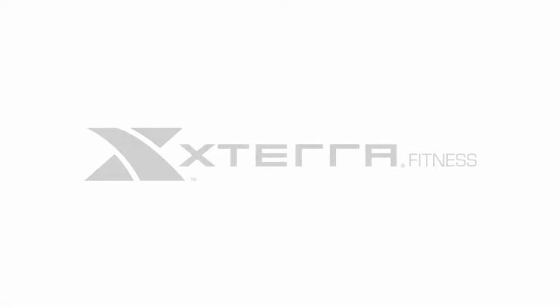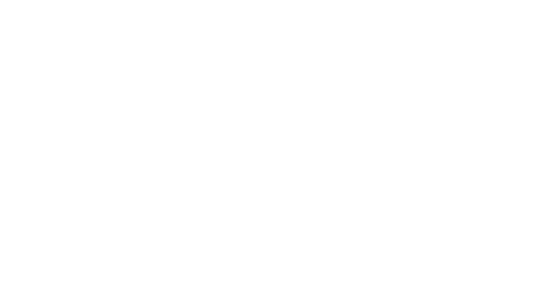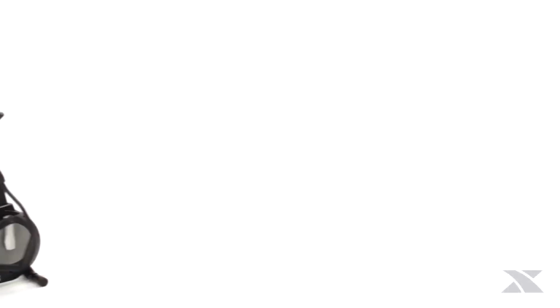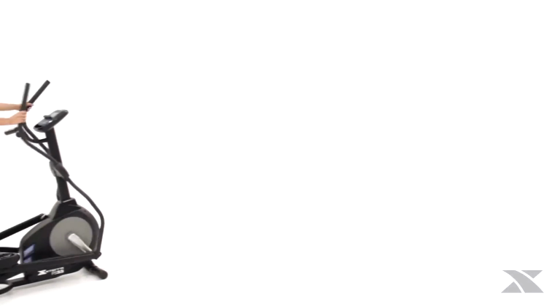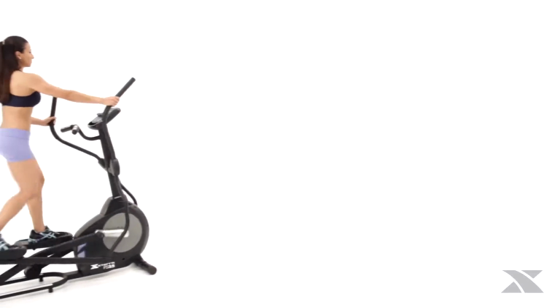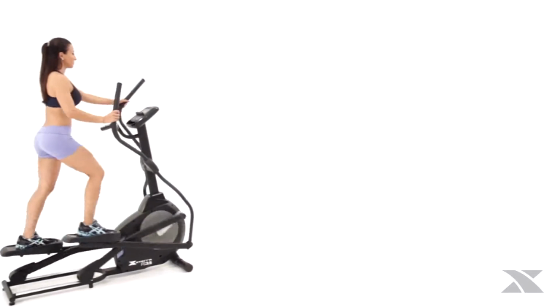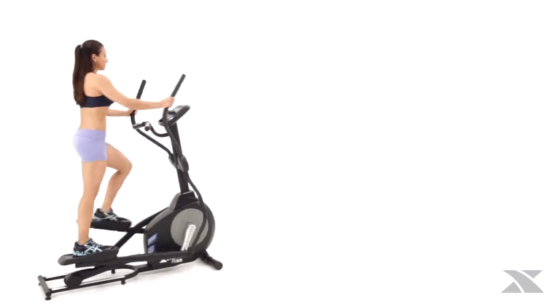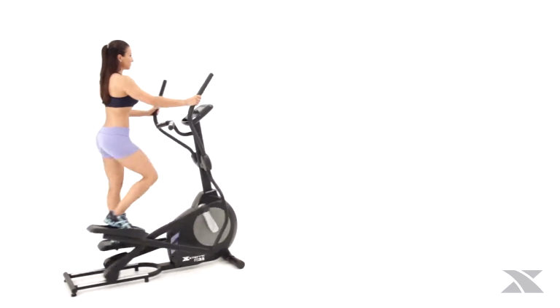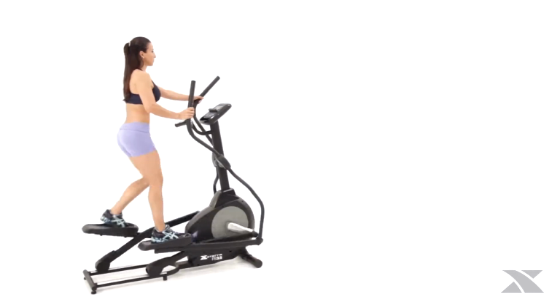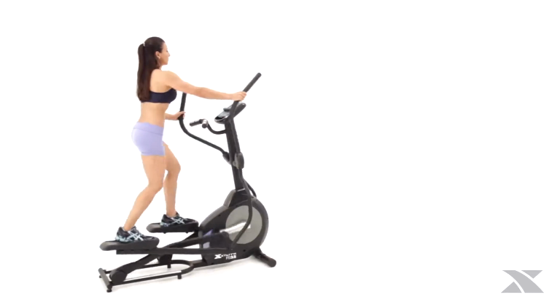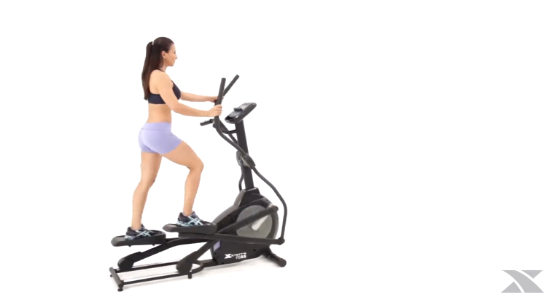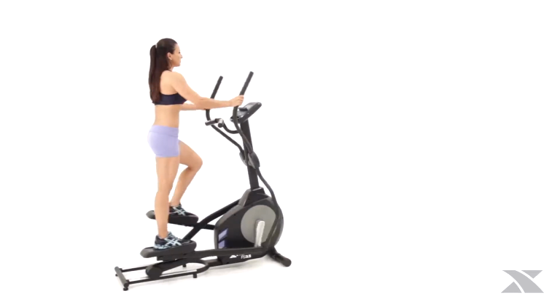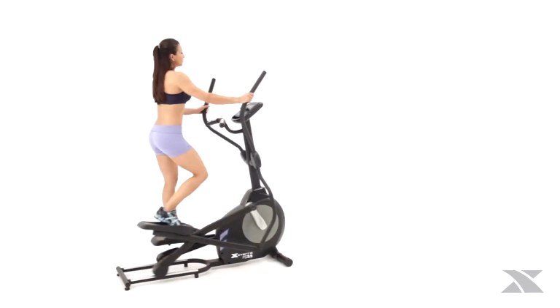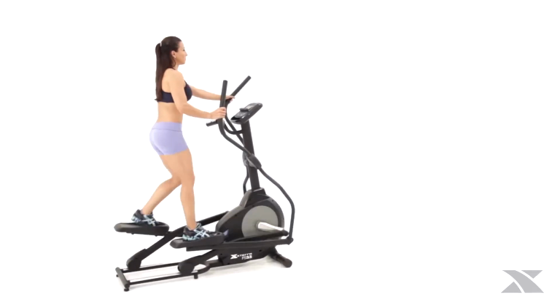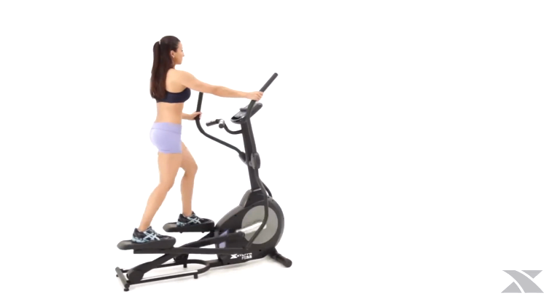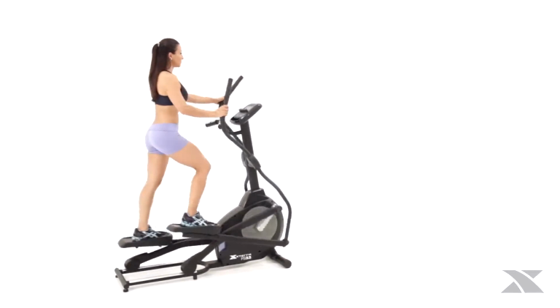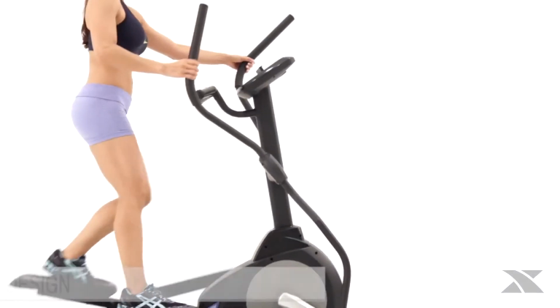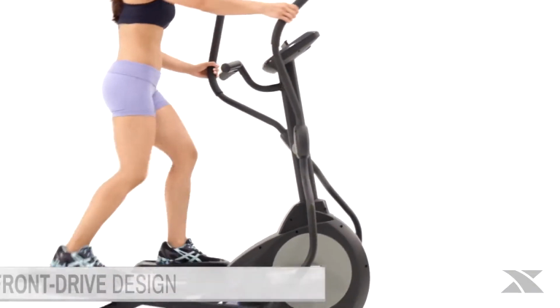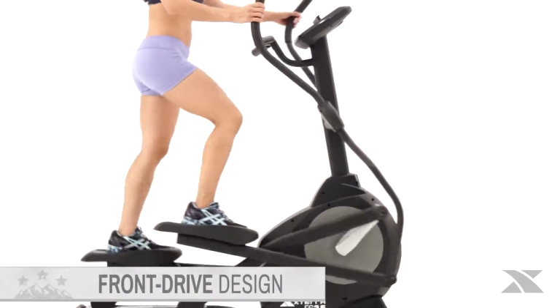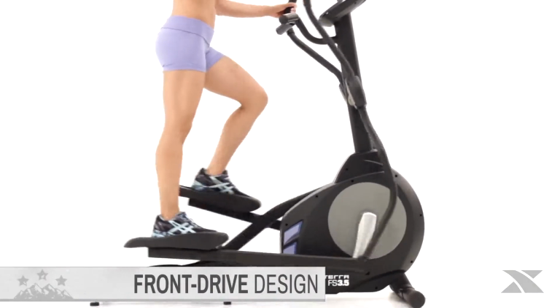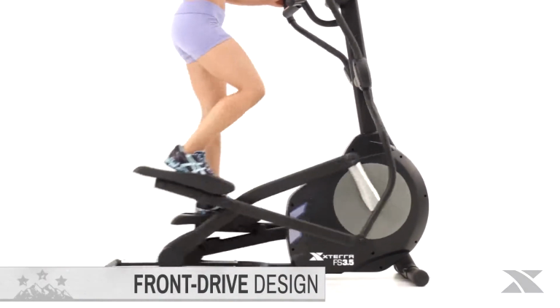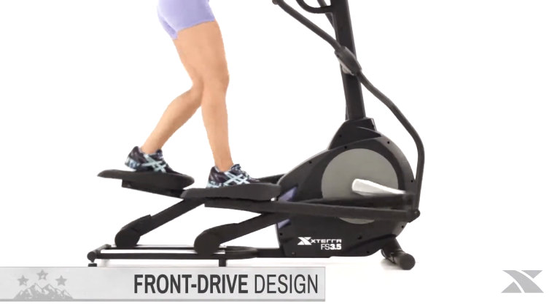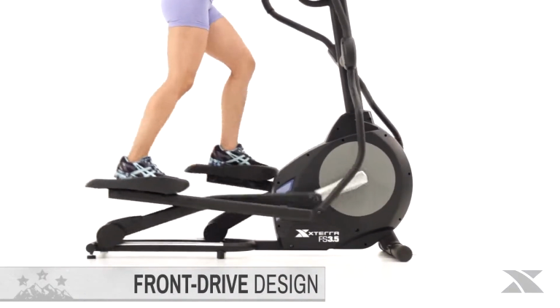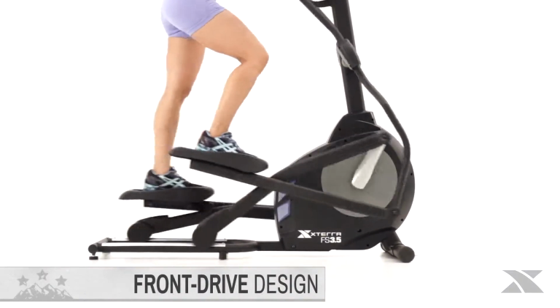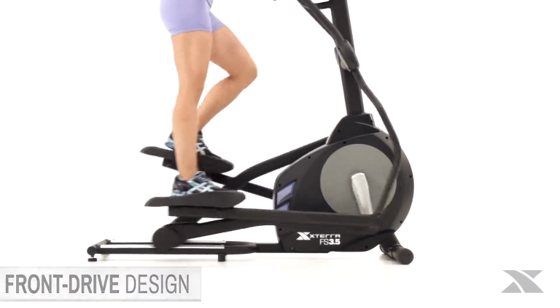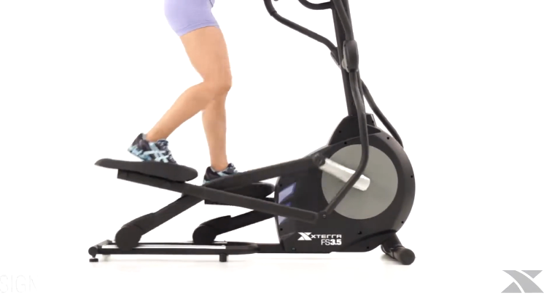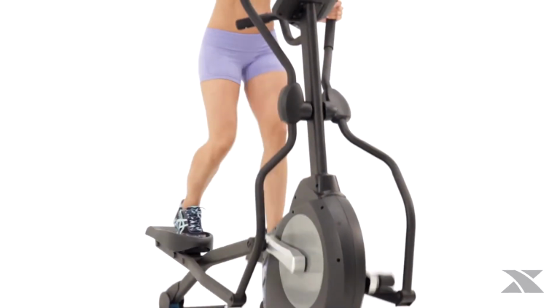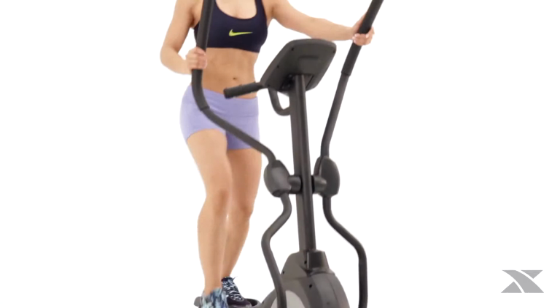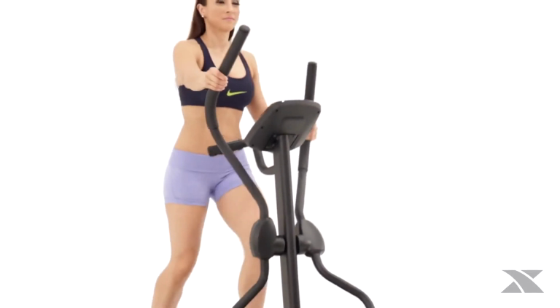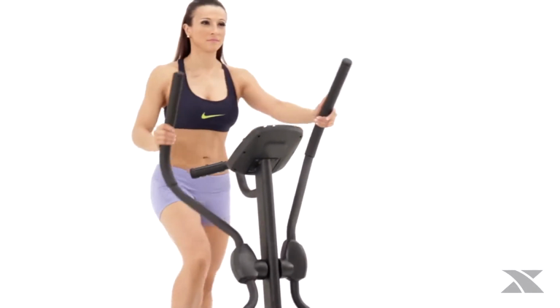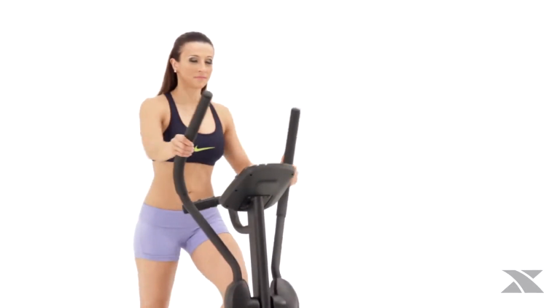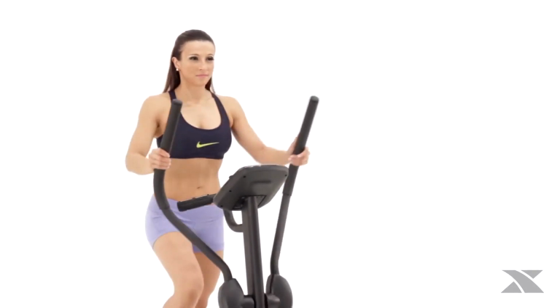If you're looking for an ultra smooth total body workout, the sleek Xterra Fitness FS 3.5 elliptical is for you. The patented front drive design will maximize your use of space with its small footprint while providing movement that's effective and biomechanically correct.